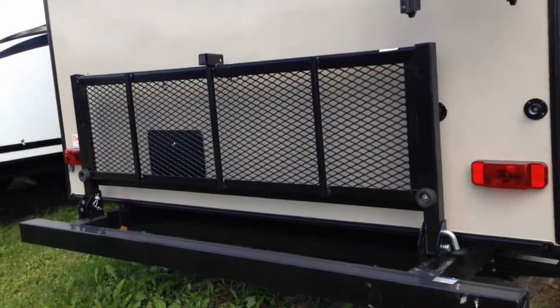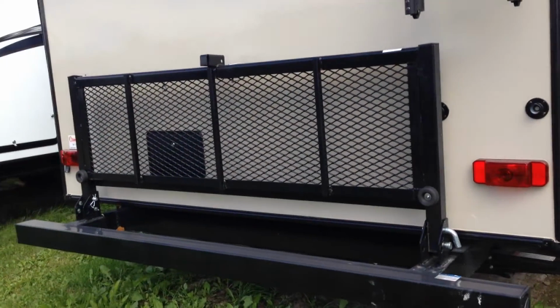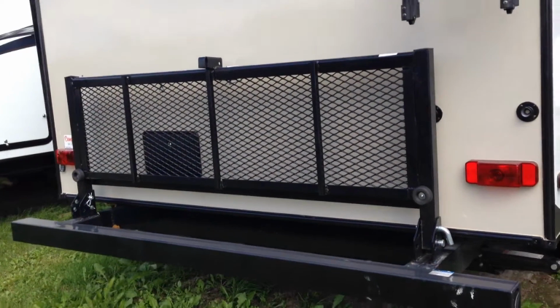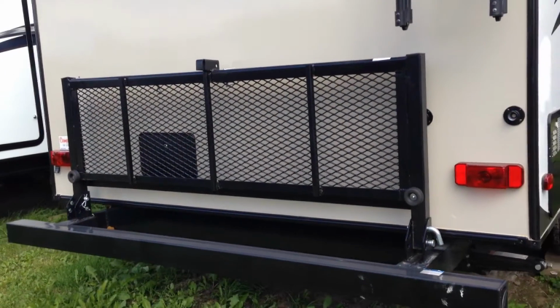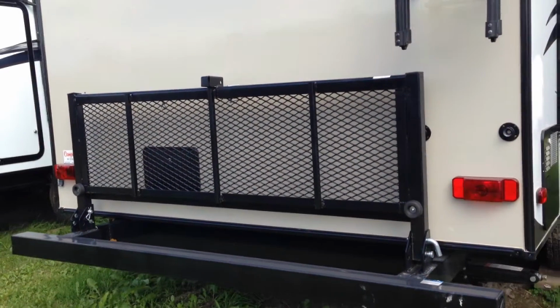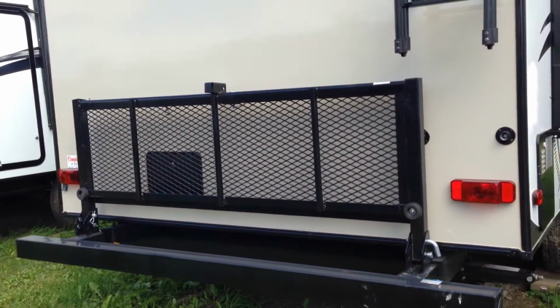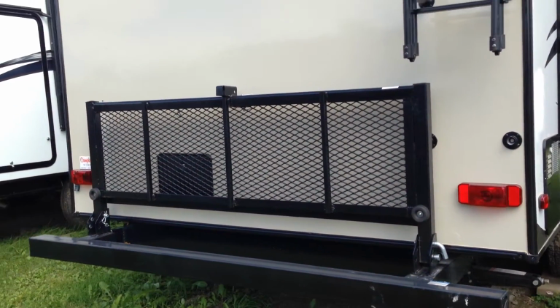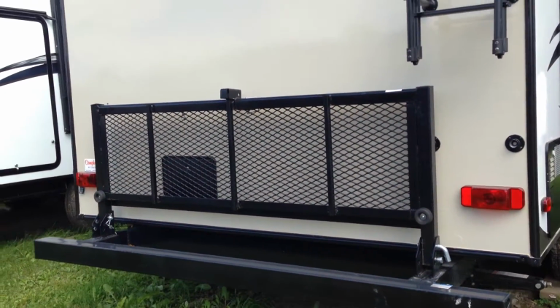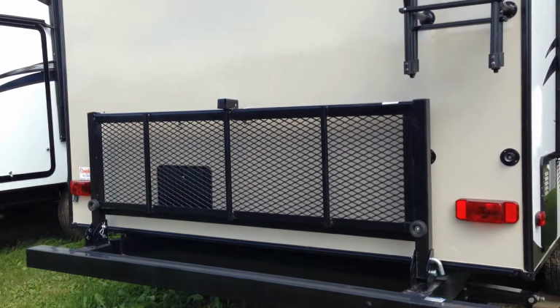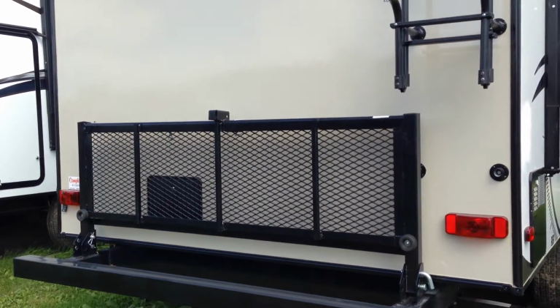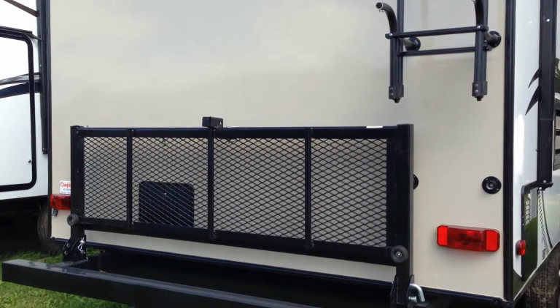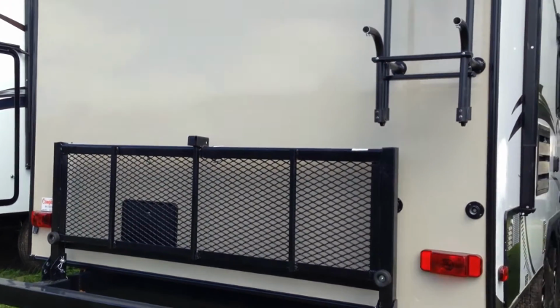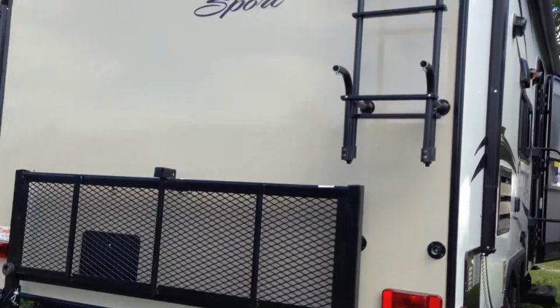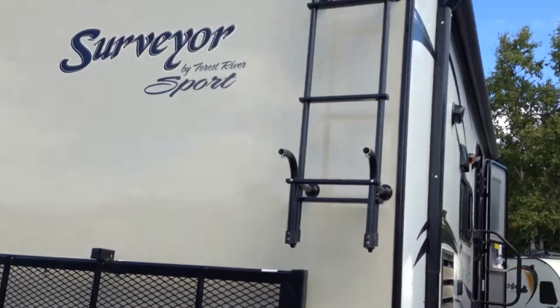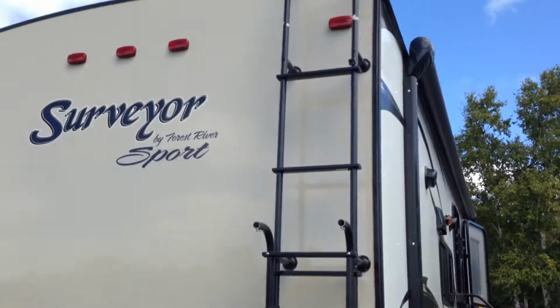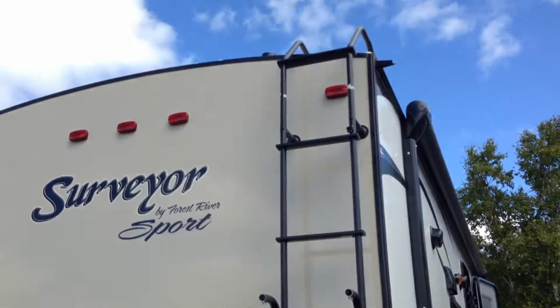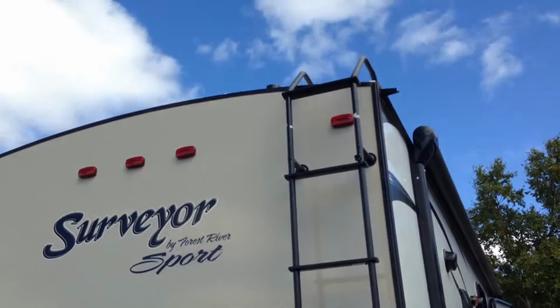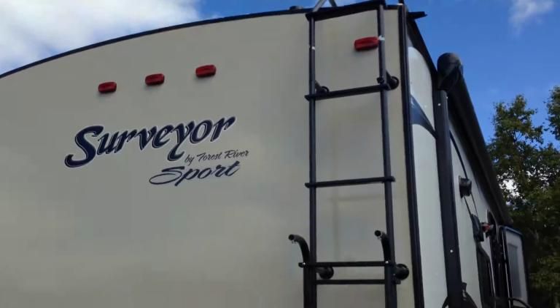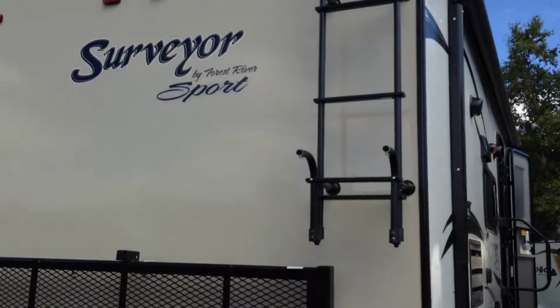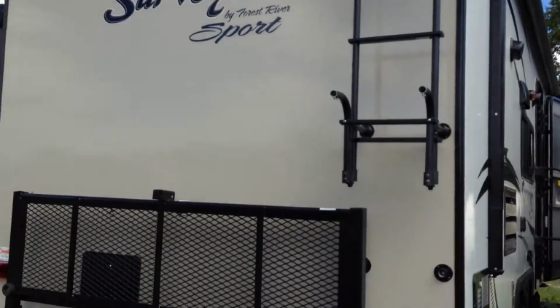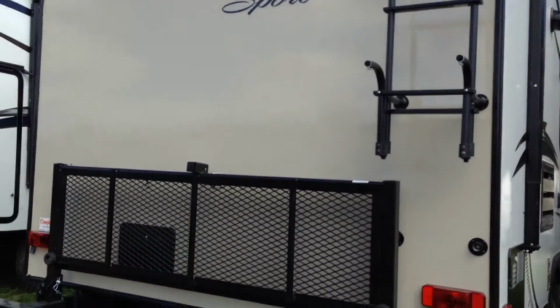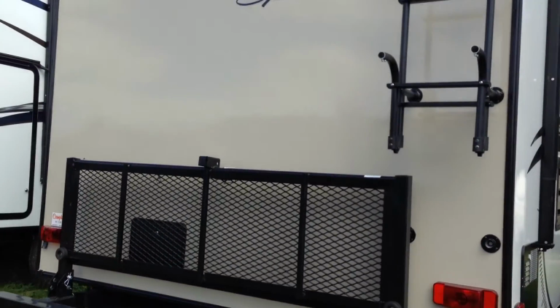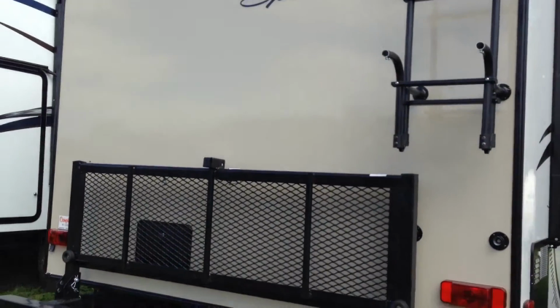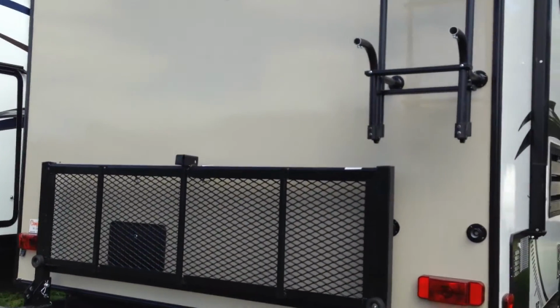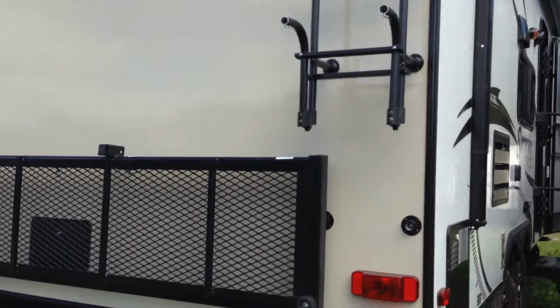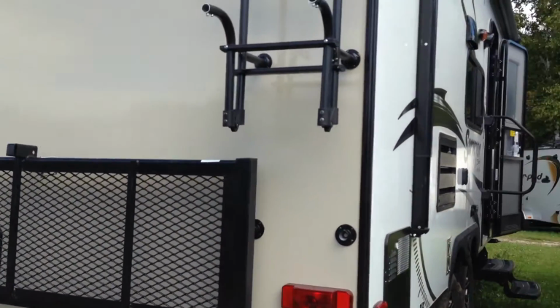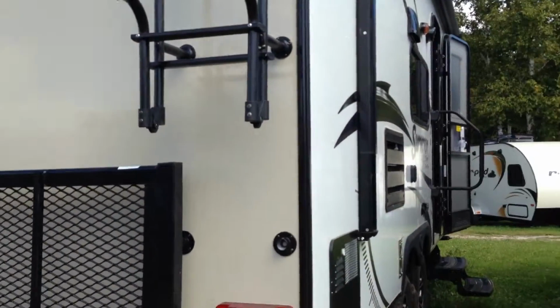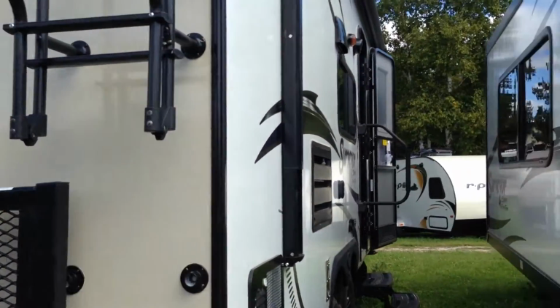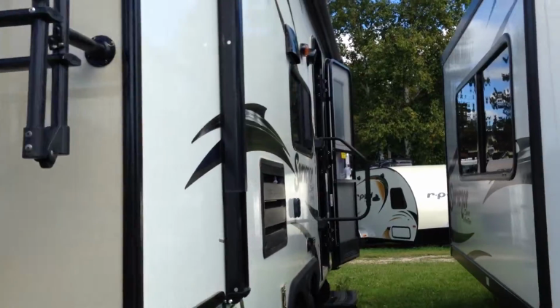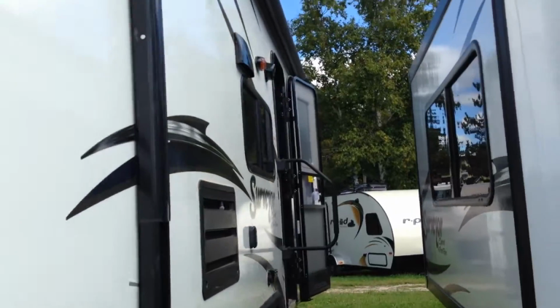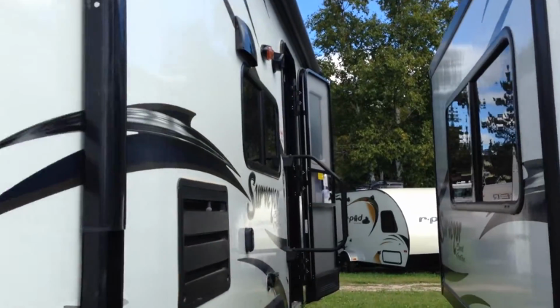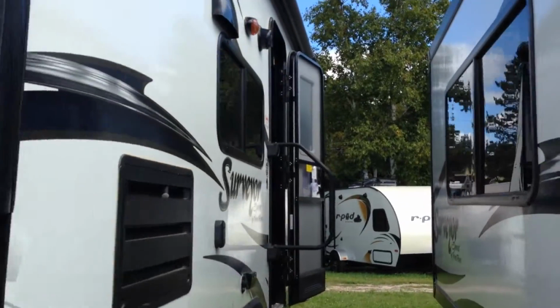It folds down and takes up to 300 pounds — you can put bikes on it, coolers, whatever you want. Then it has the ladder which gives you access to the roof of the trailer as well. Let's have a look inside.